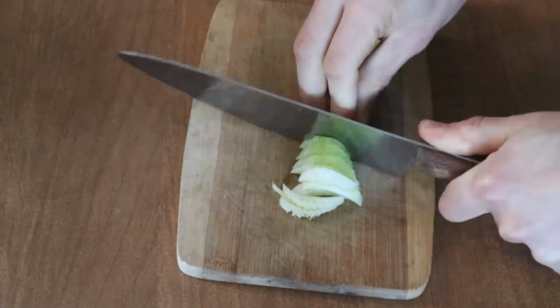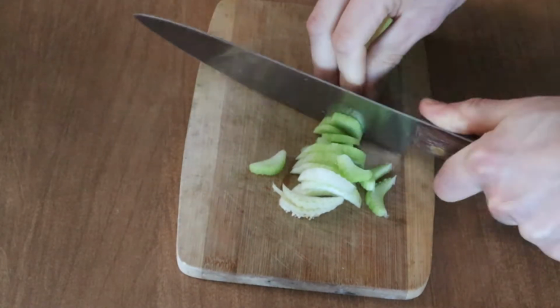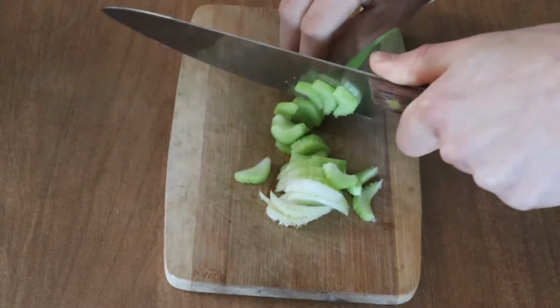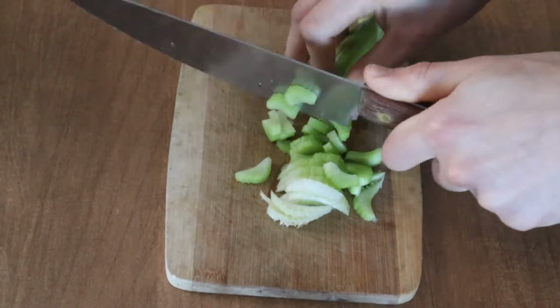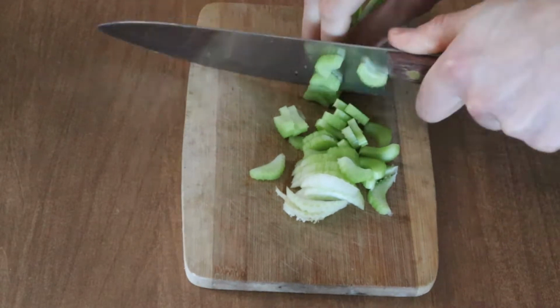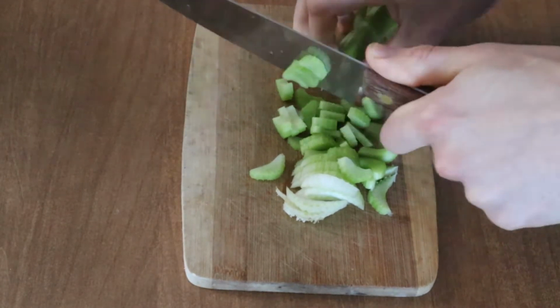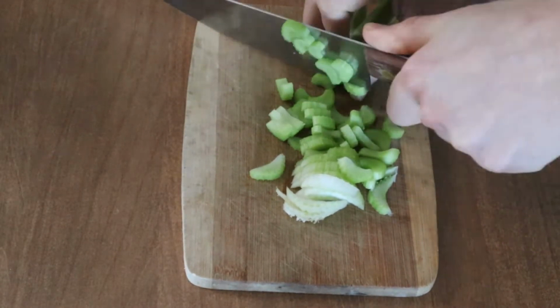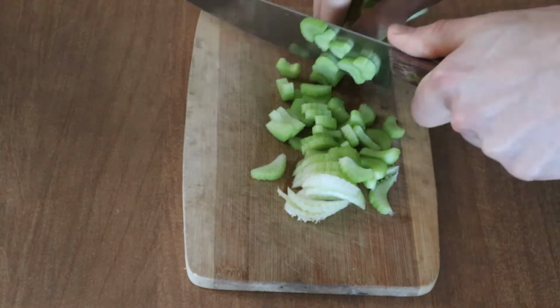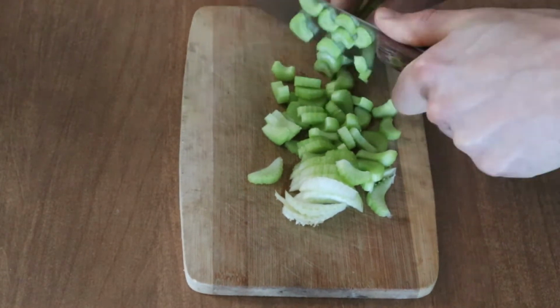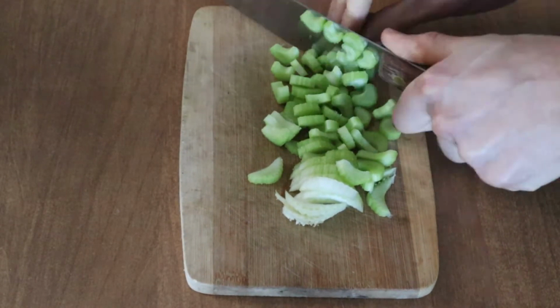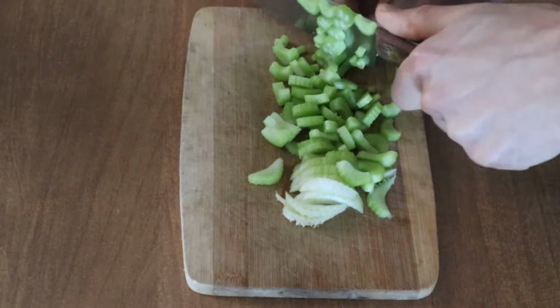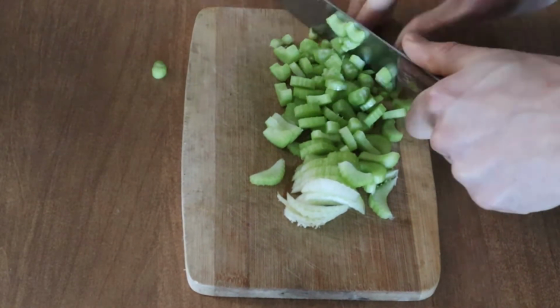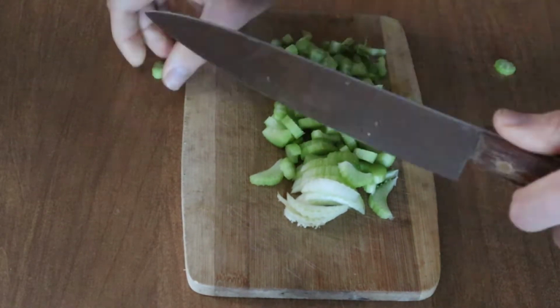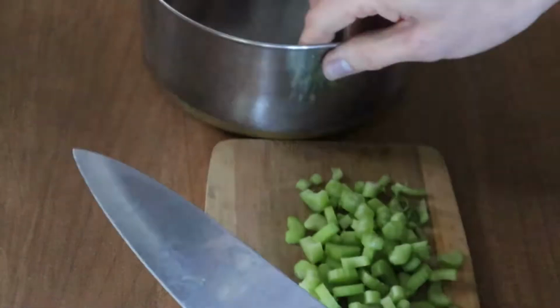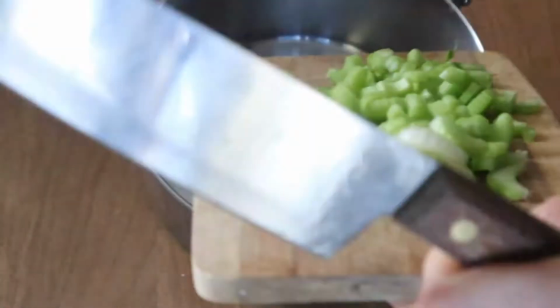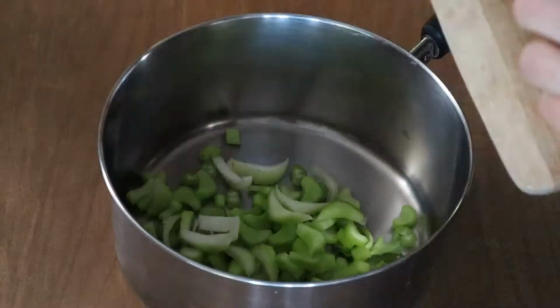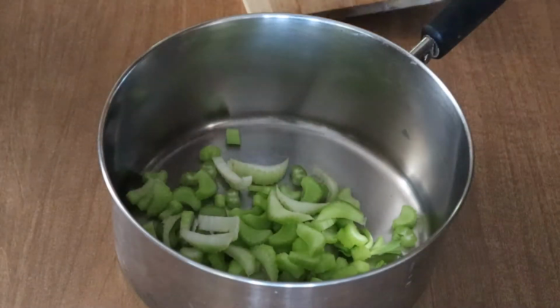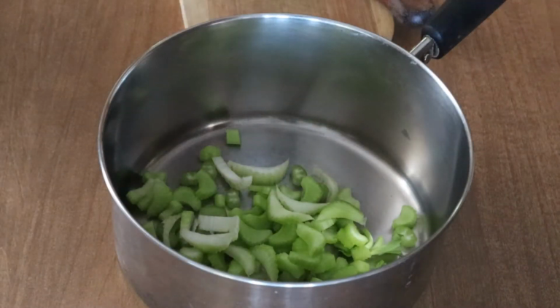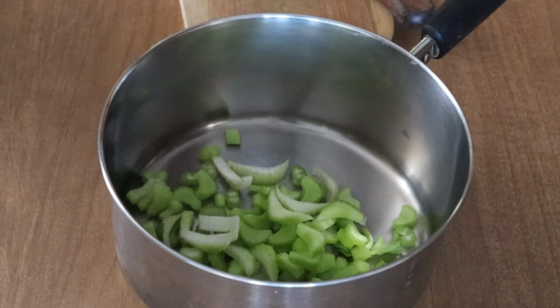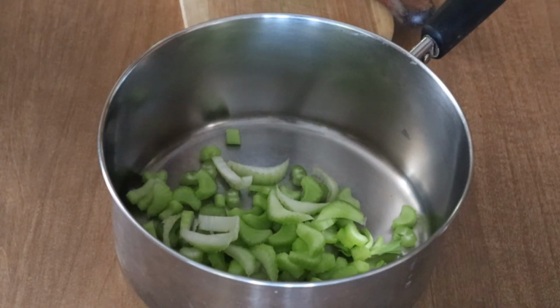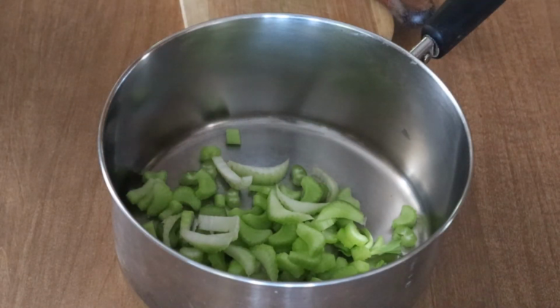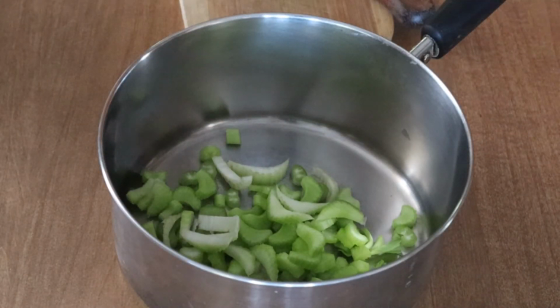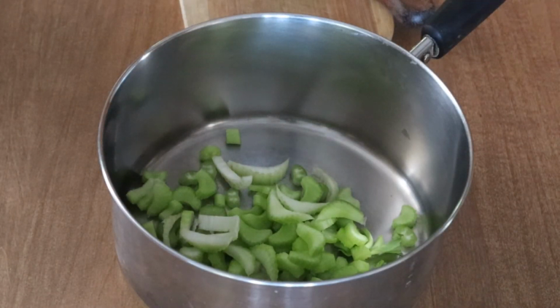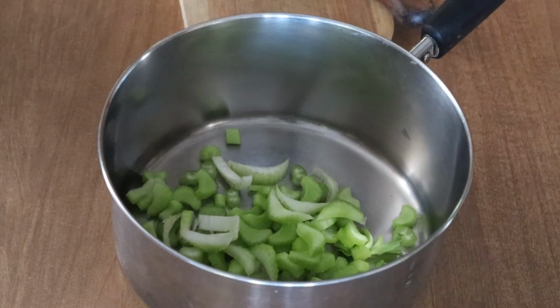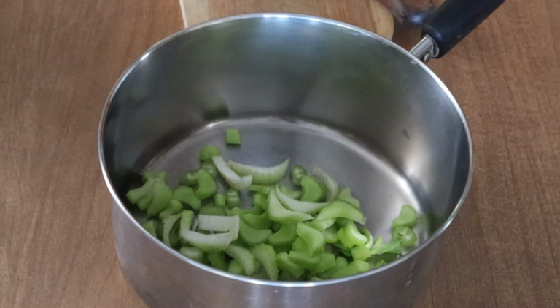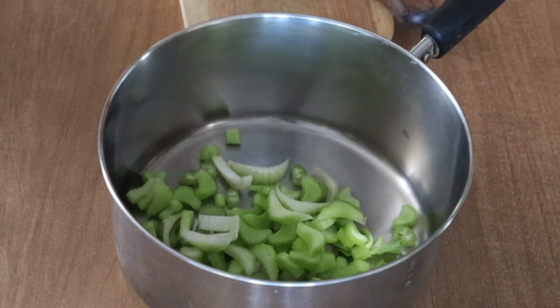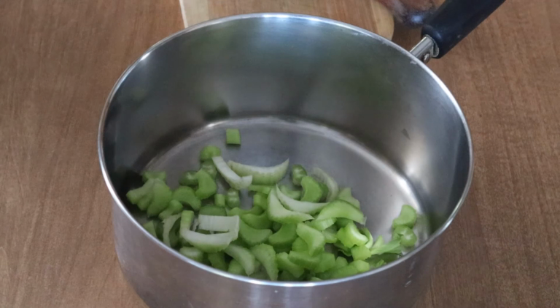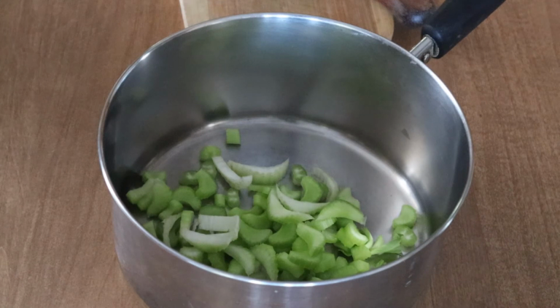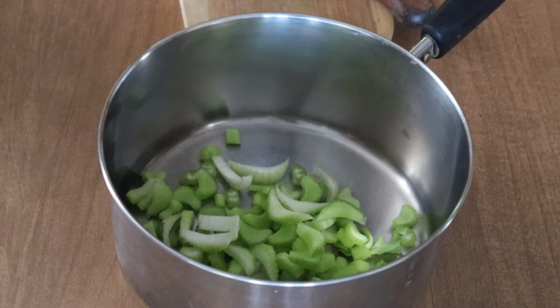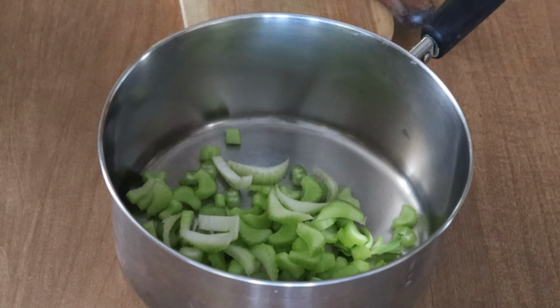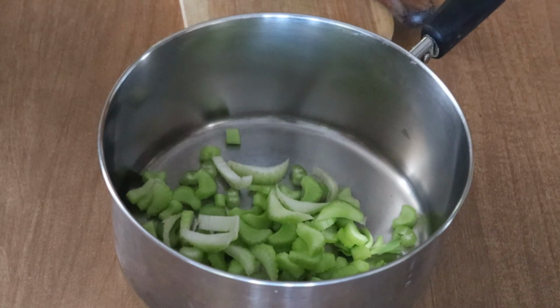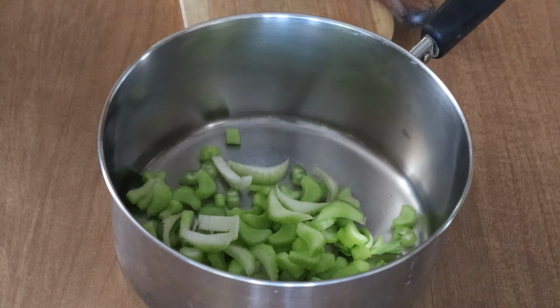First up we need to chop some celery. Here I am chopping them up into slices about an eighth of an inch thick, and then I just add them into the saute pan, or a saute pot in this case.